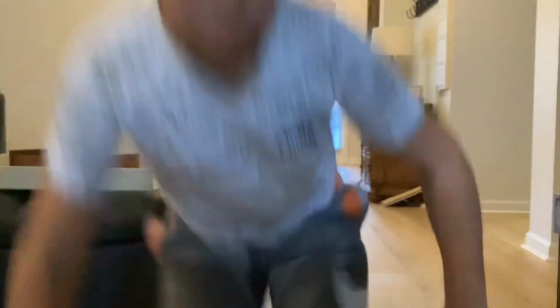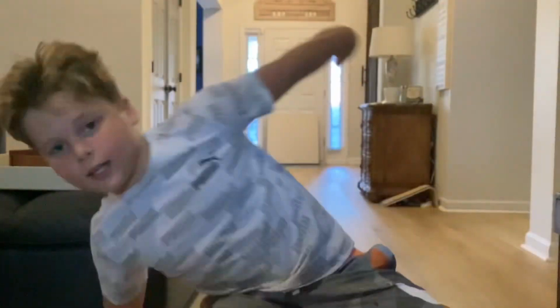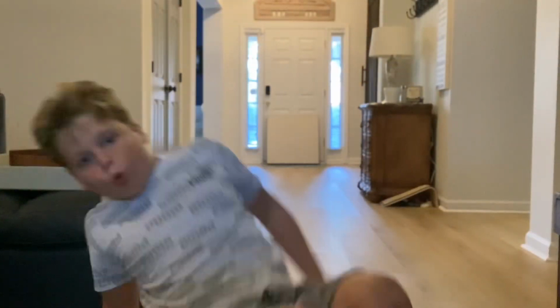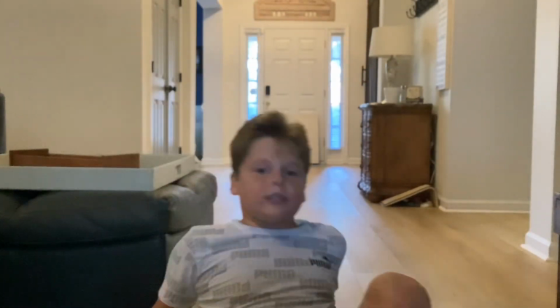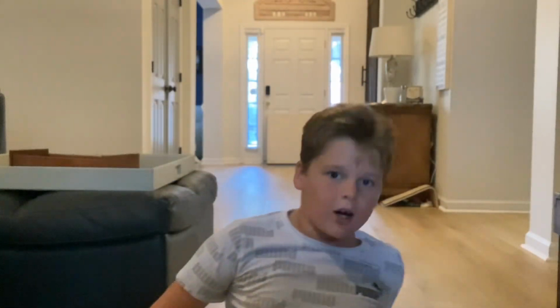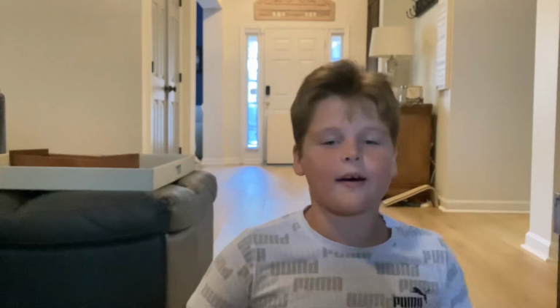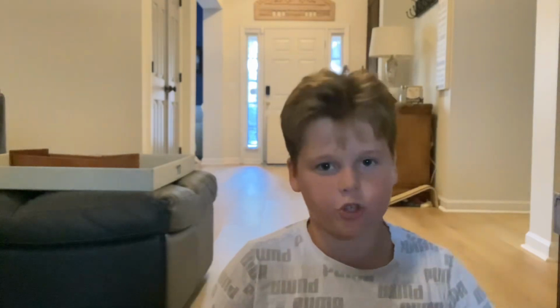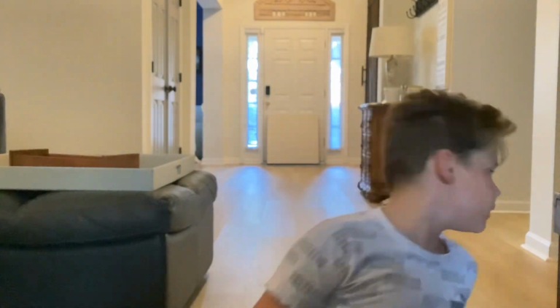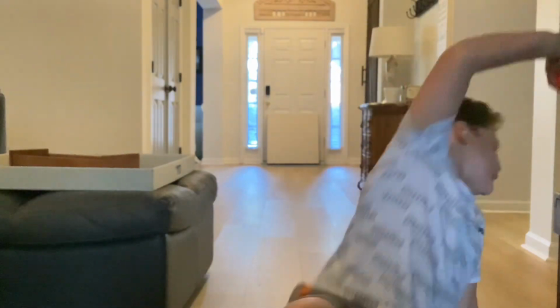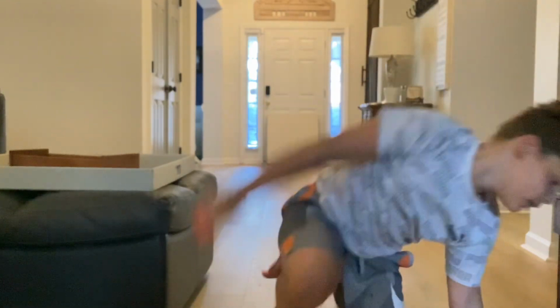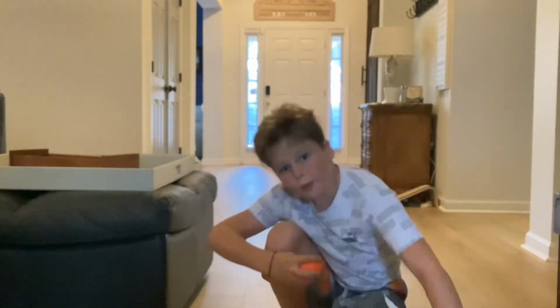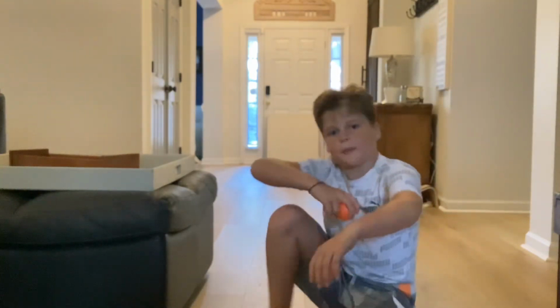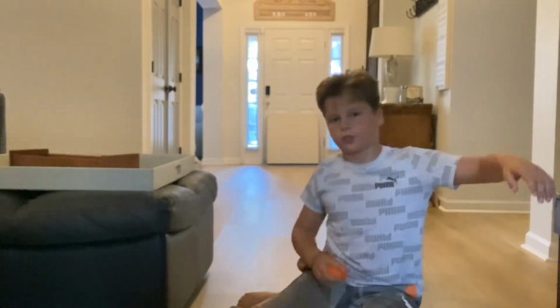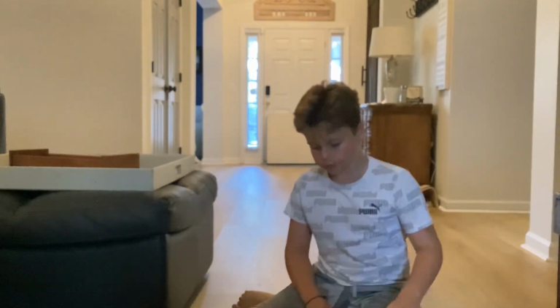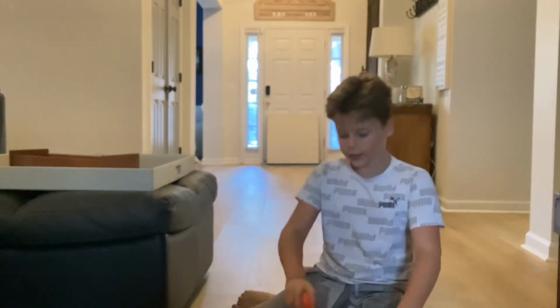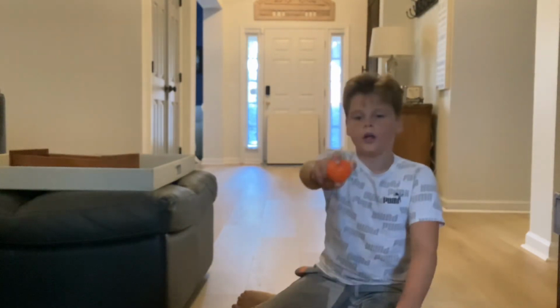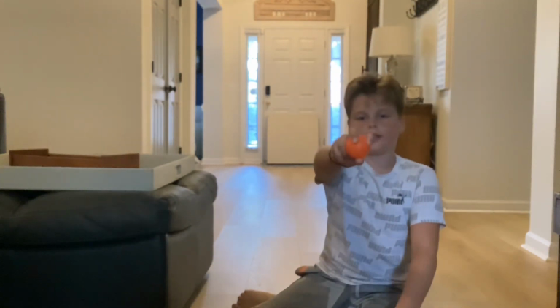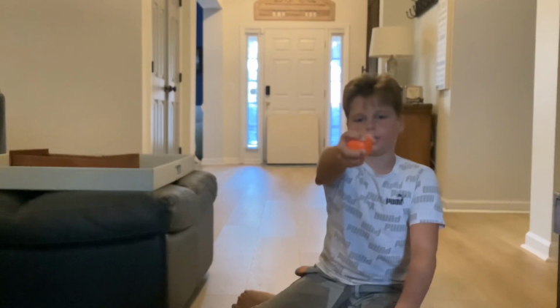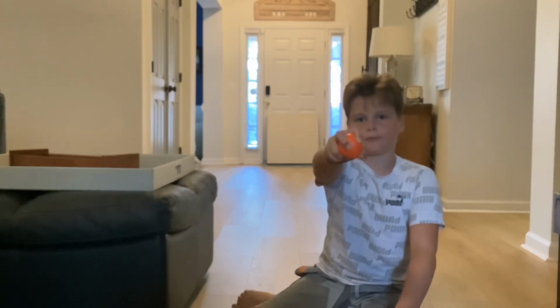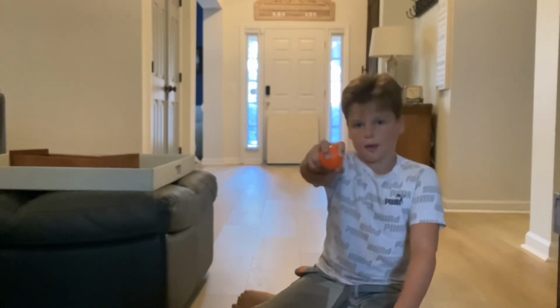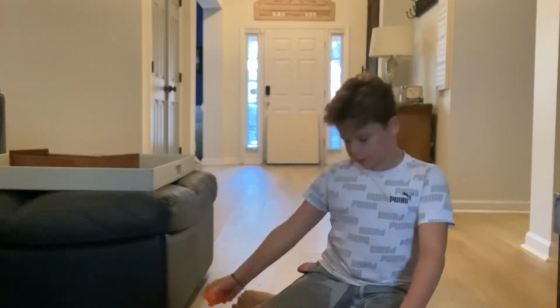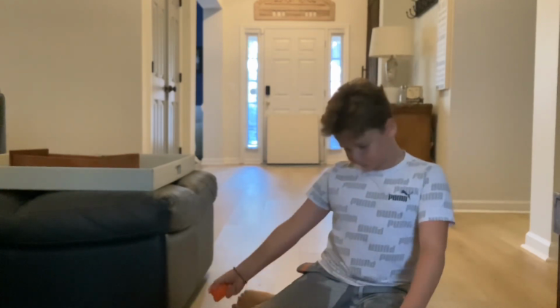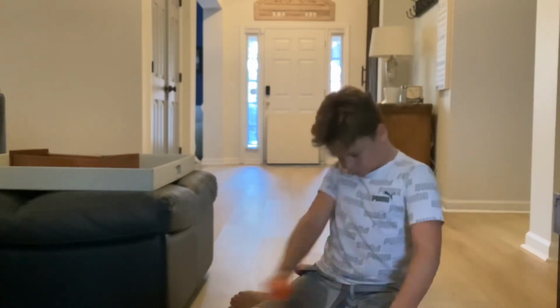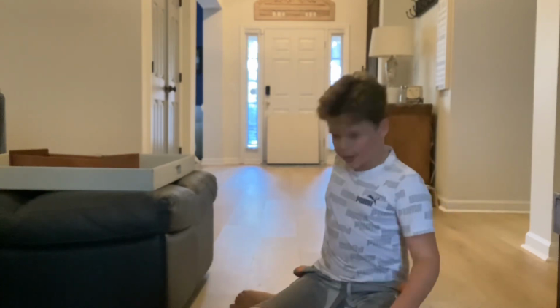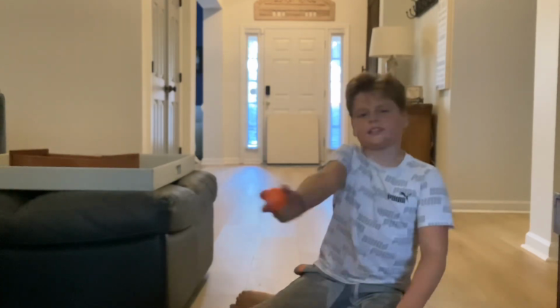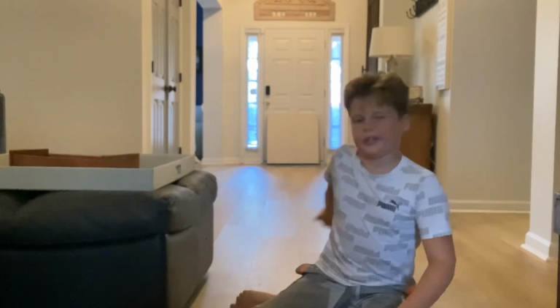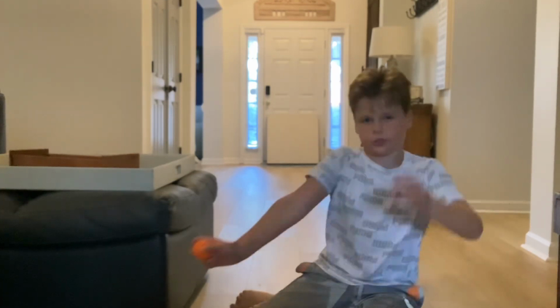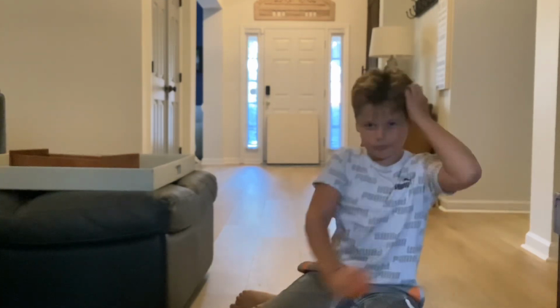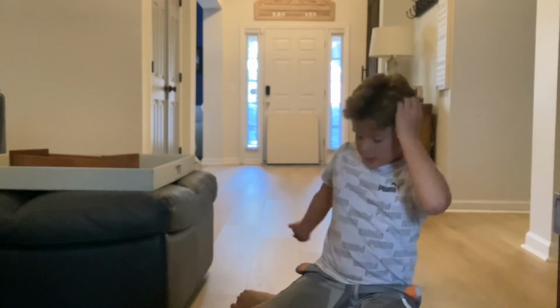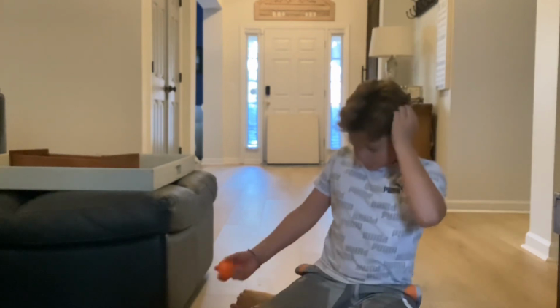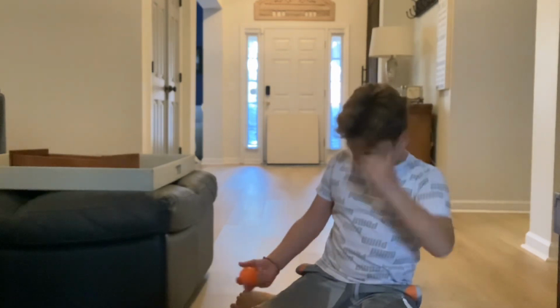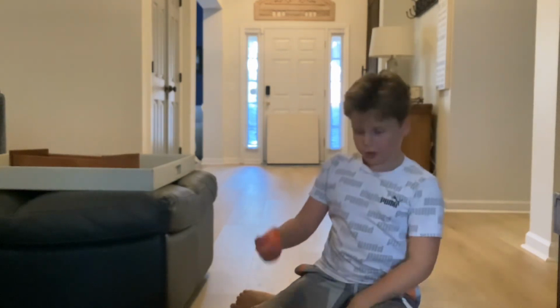First up, we have the screwball. Now, screwball is my best pitch. I'm holding it like a two-seam. We're going to bring it kind of like a submarine almost. Here we go.